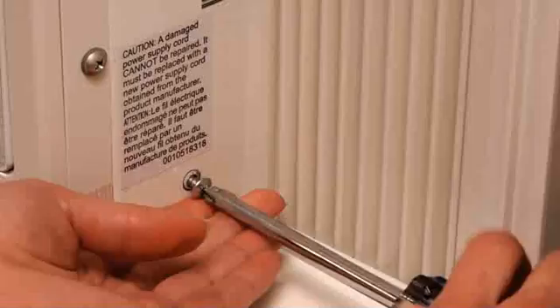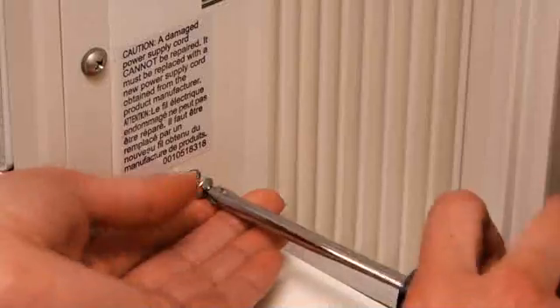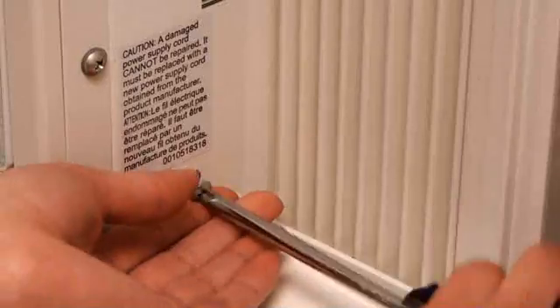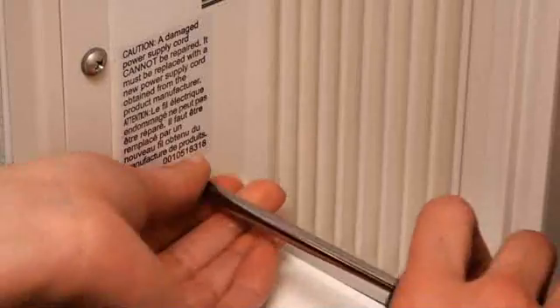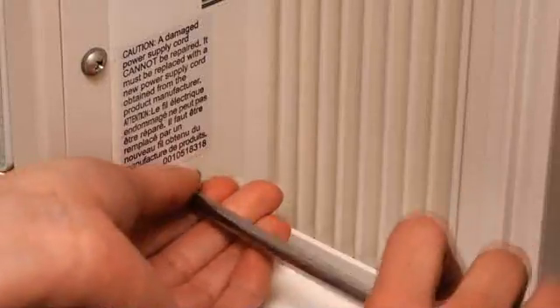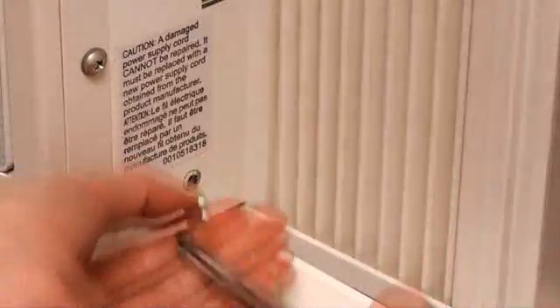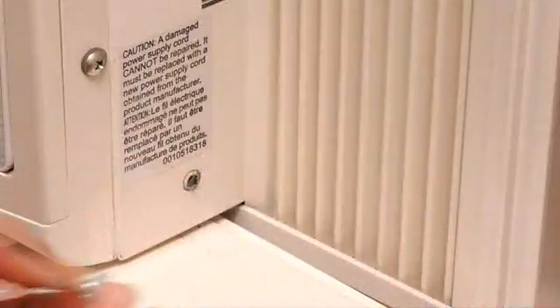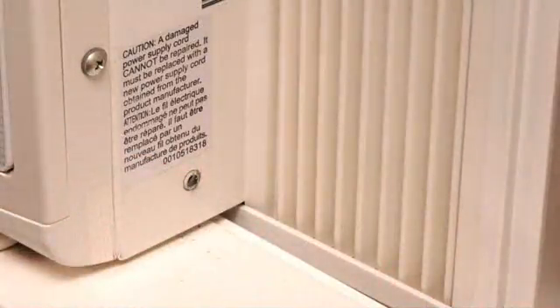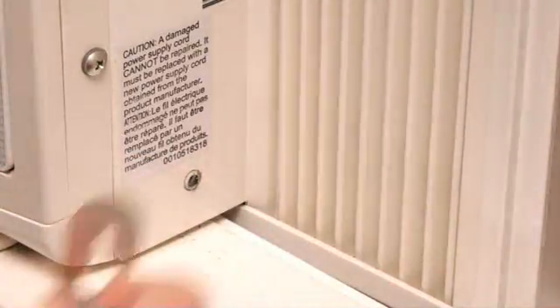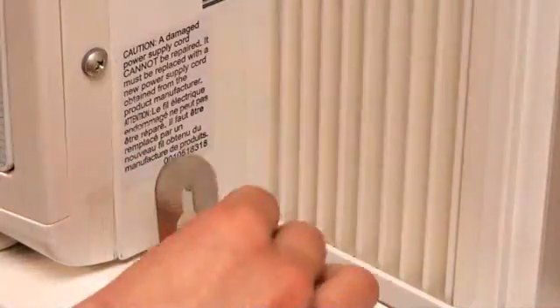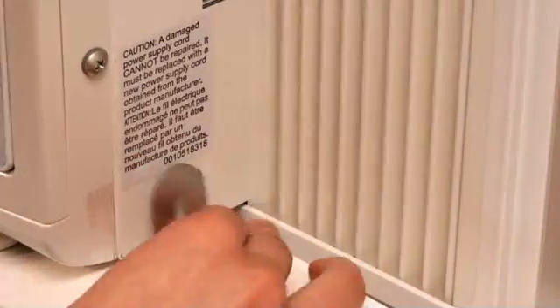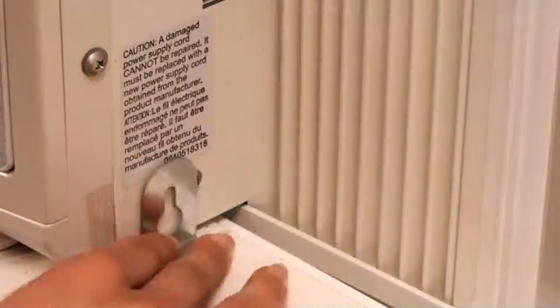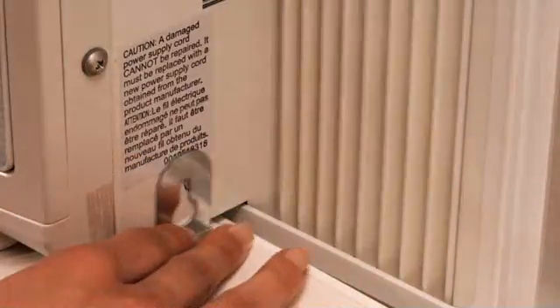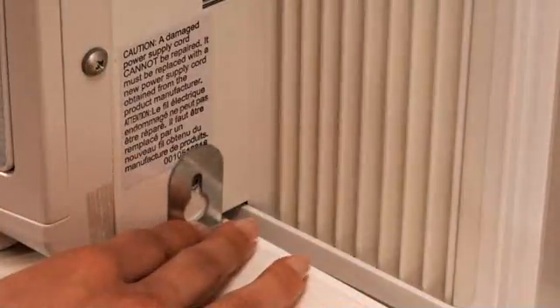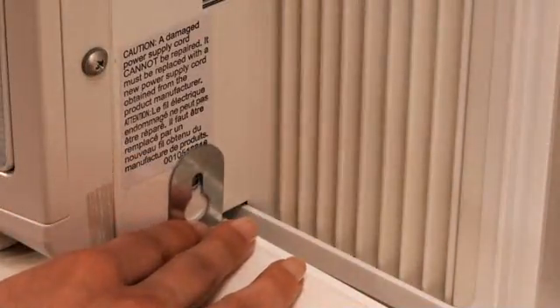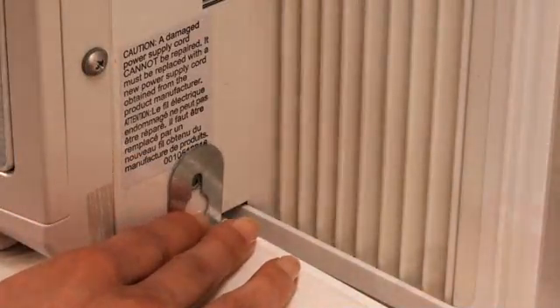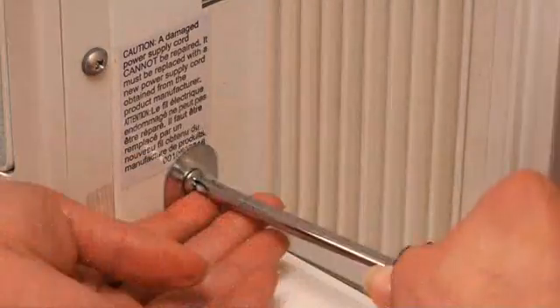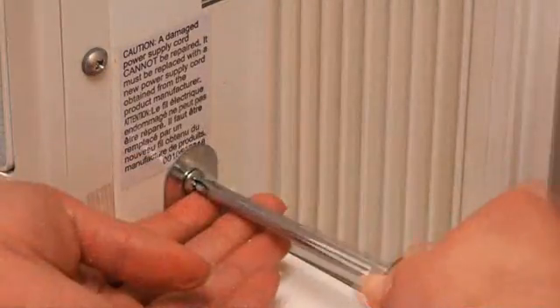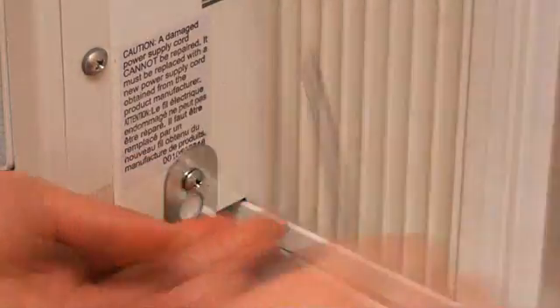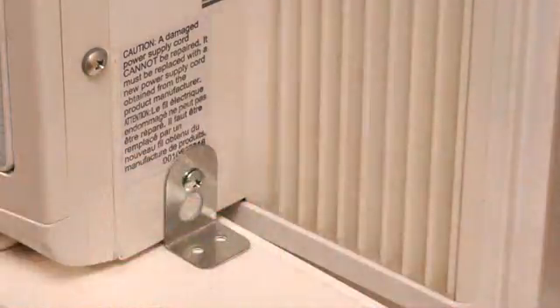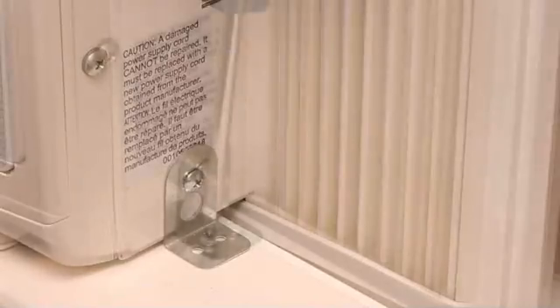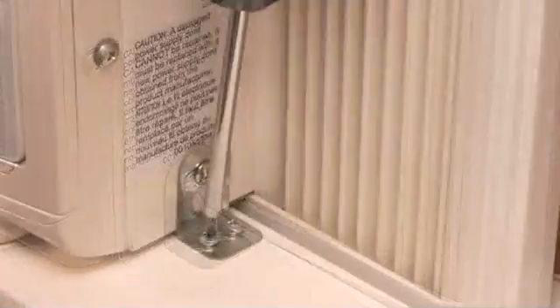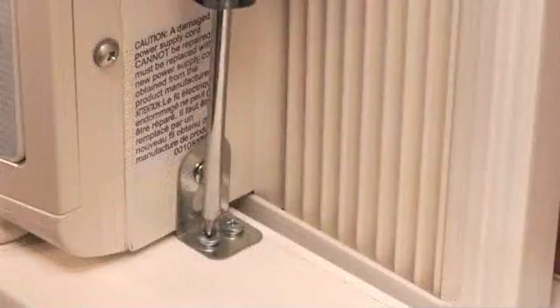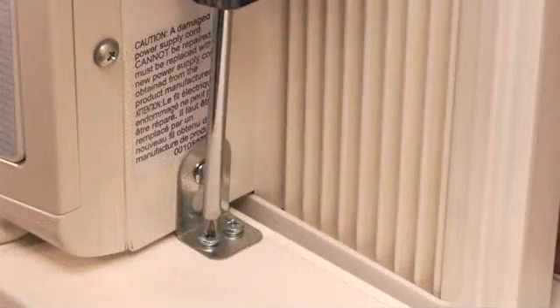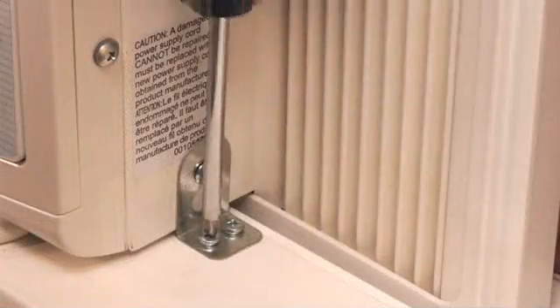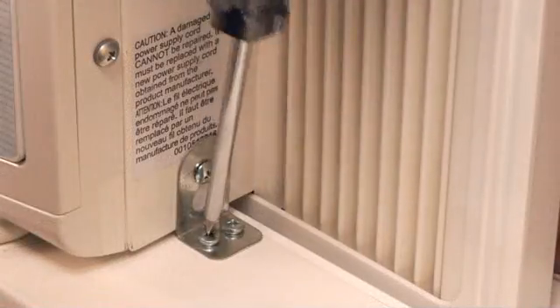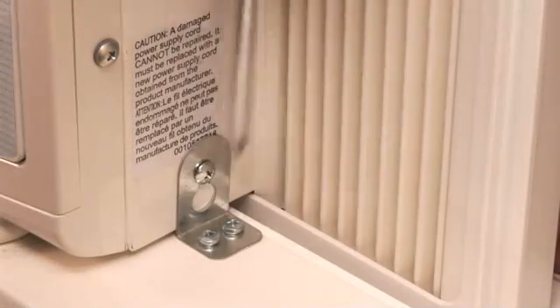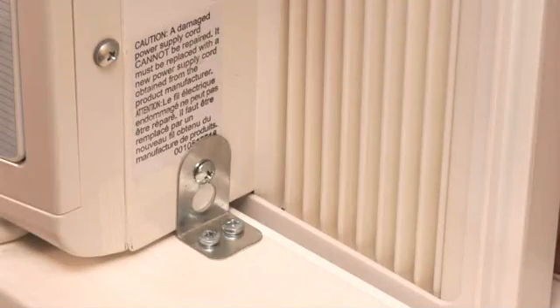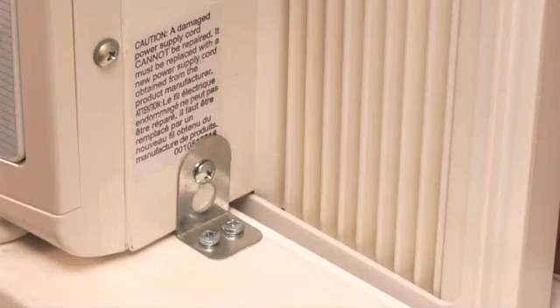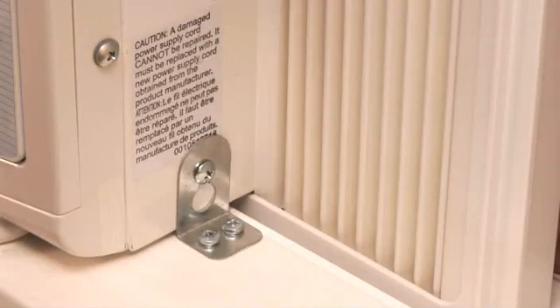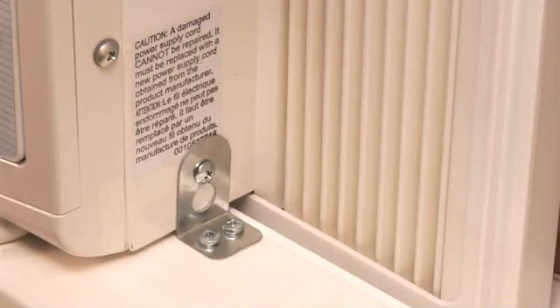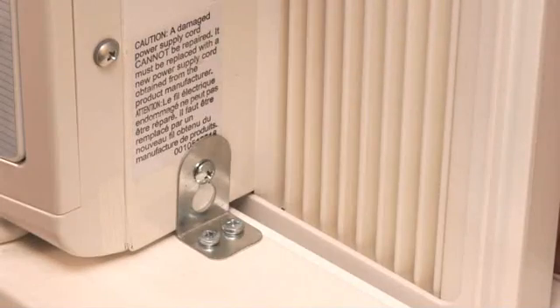Install the air conditioner in the window, then slide the side bracket over the screw and tighten. Using two screws, attach the side bracket to the window sill.